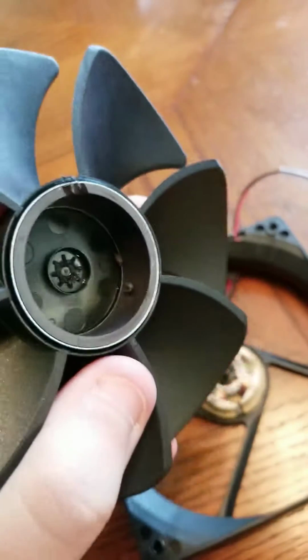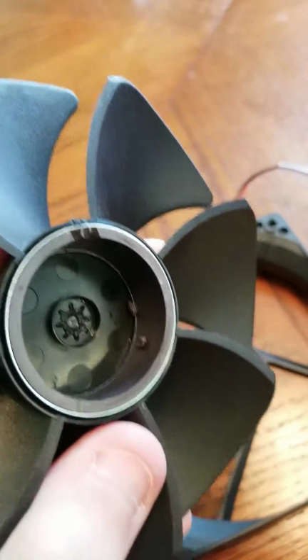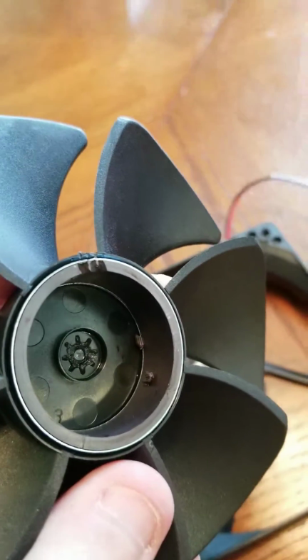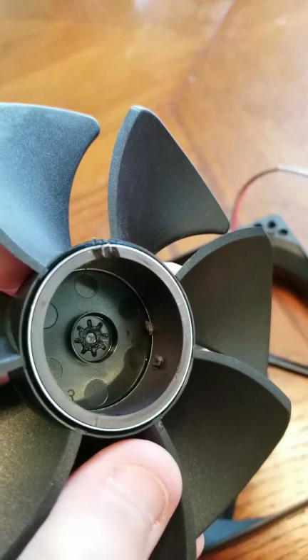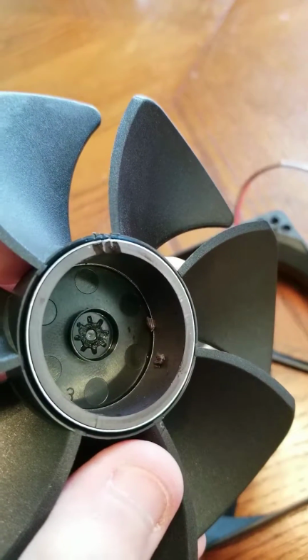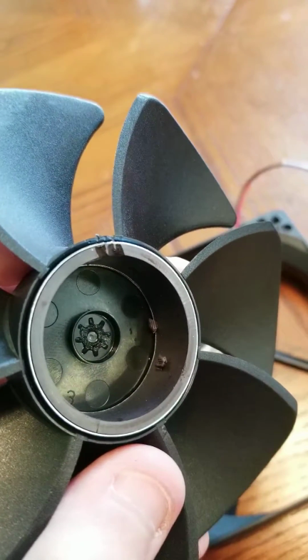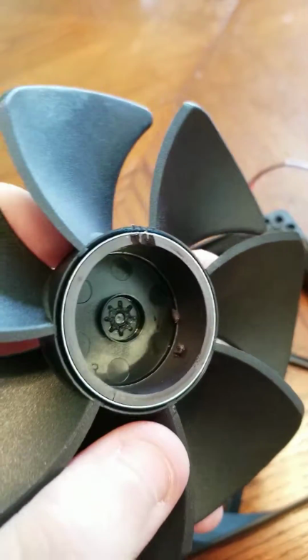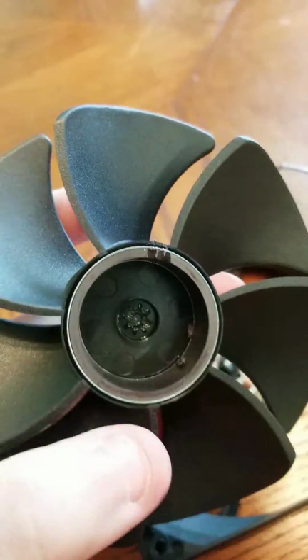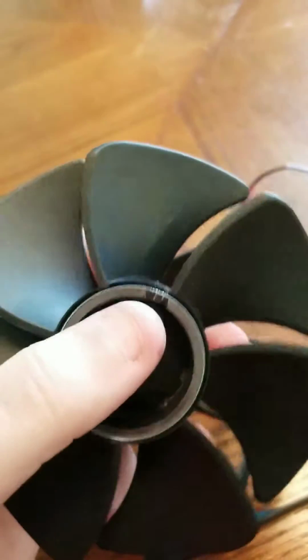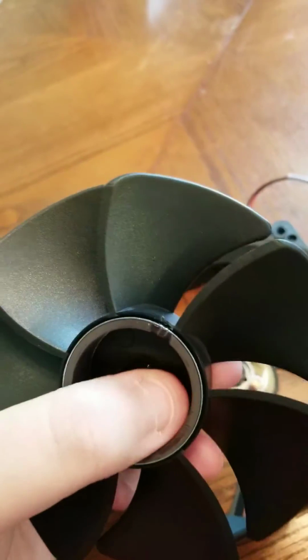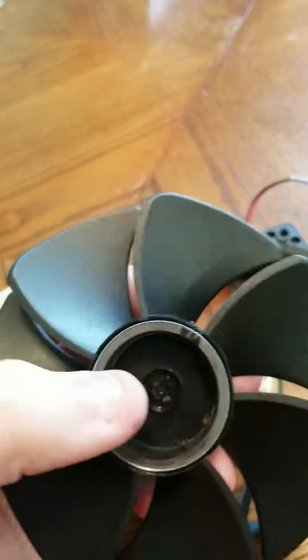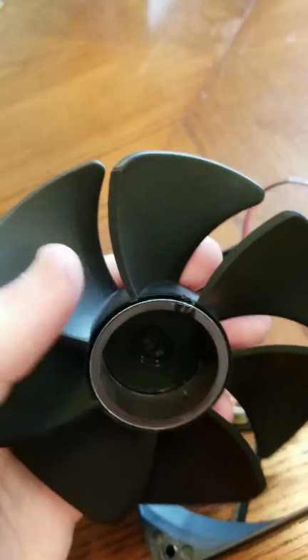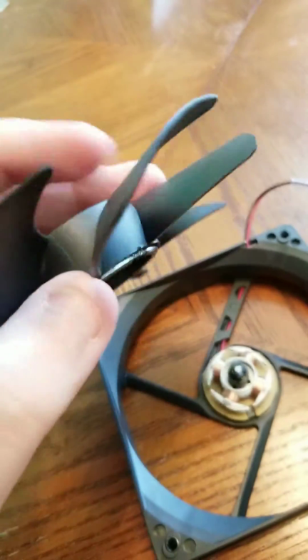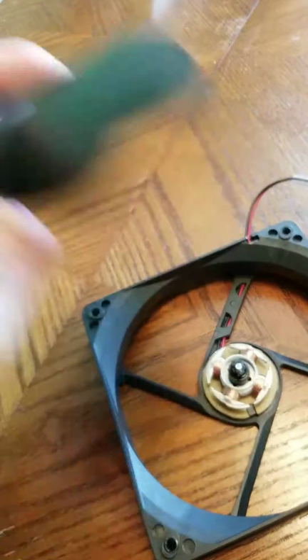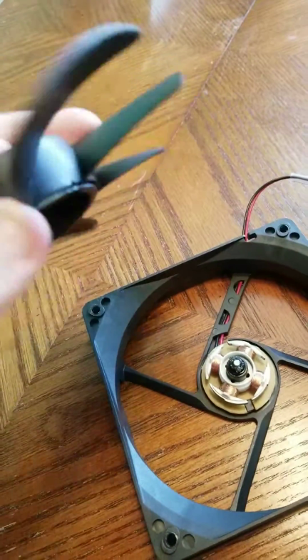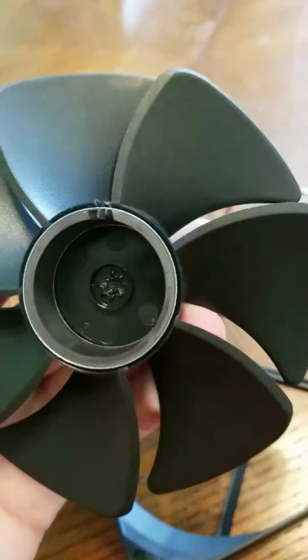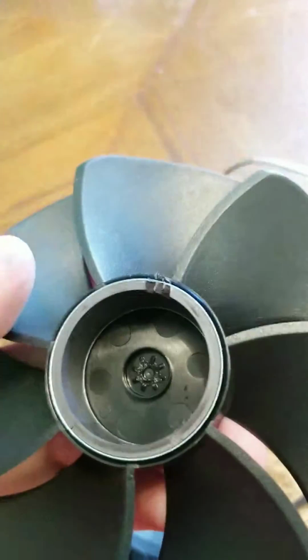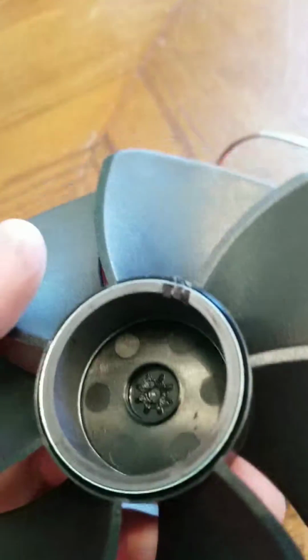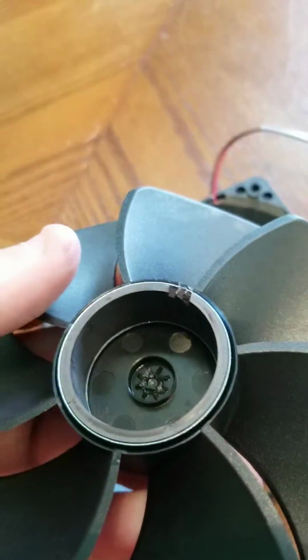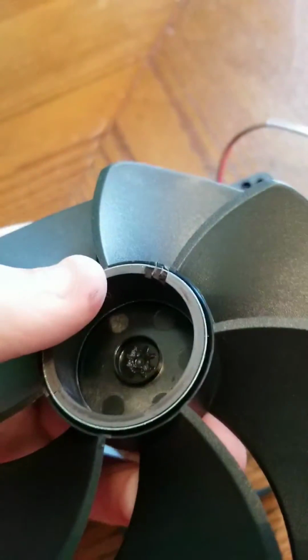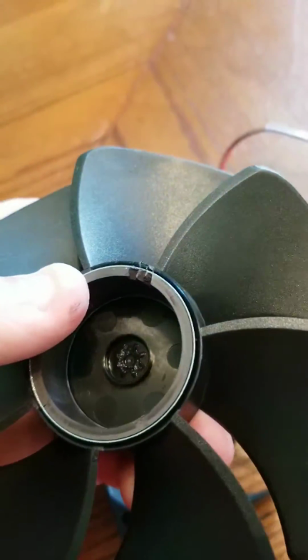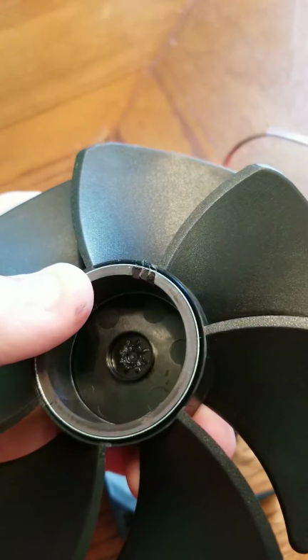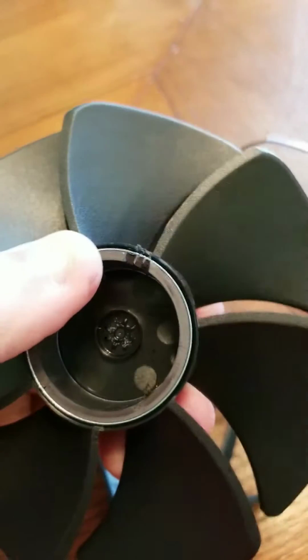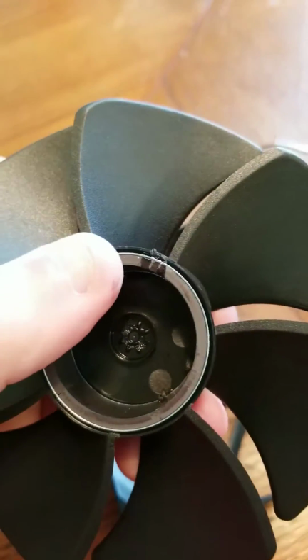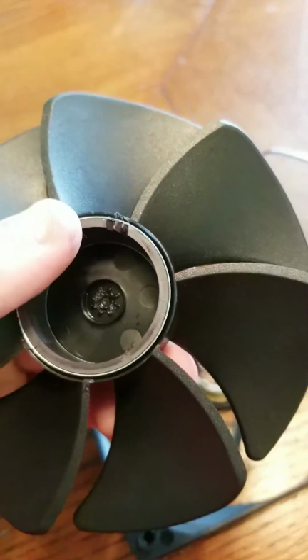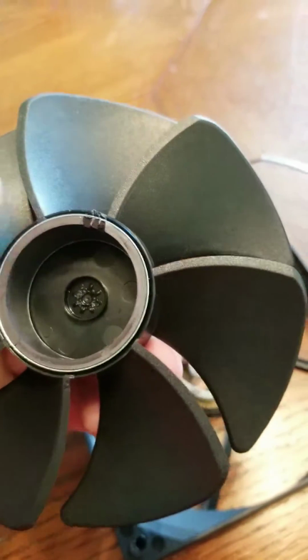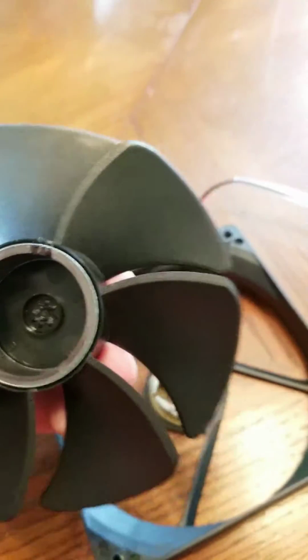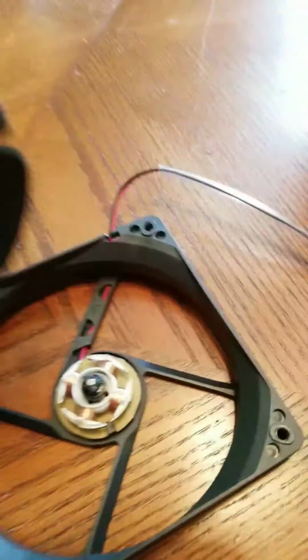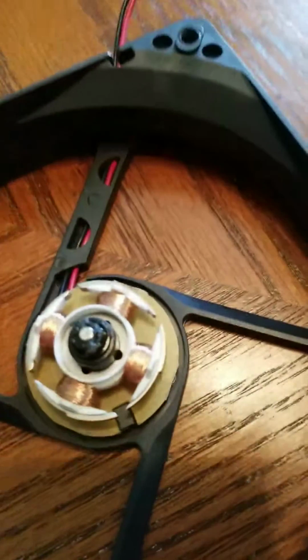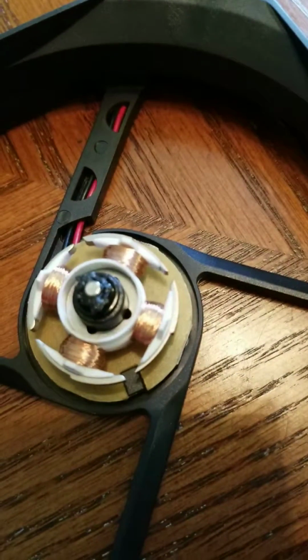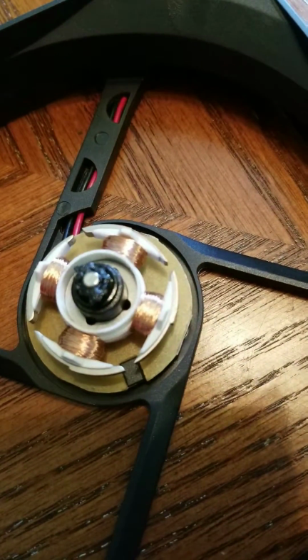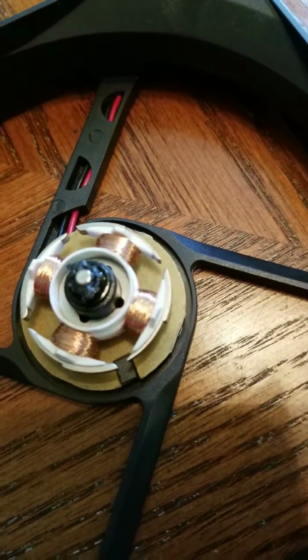Well, here are the parts that have broken off, and these are actually magnetic bits. See, they don't fall out. This is a whole magnetic ring — that's part of this sleeve that drives this. This is what causes this fan to spin.